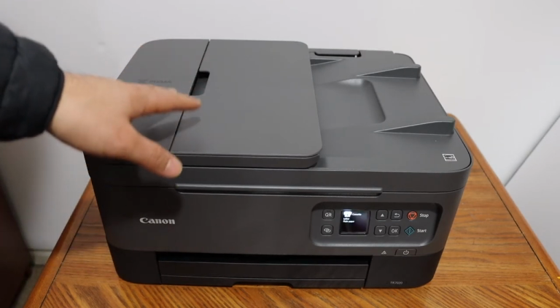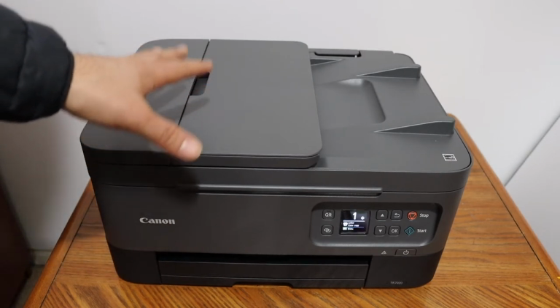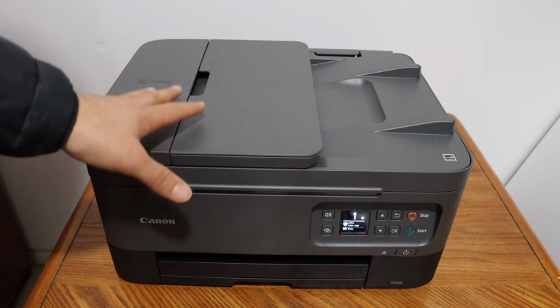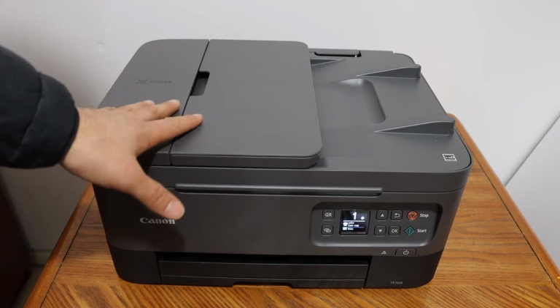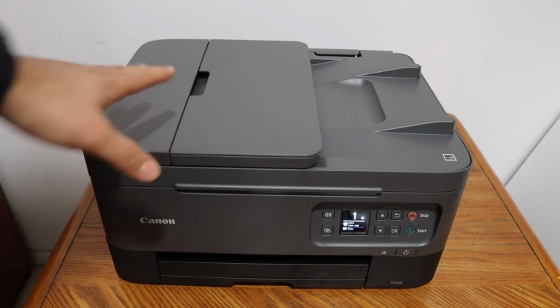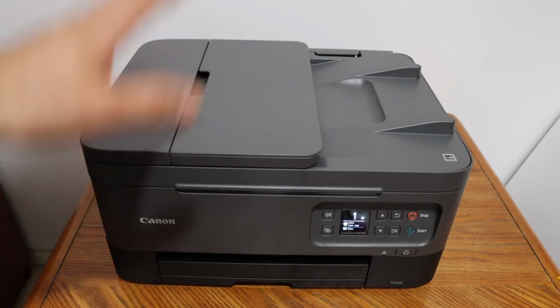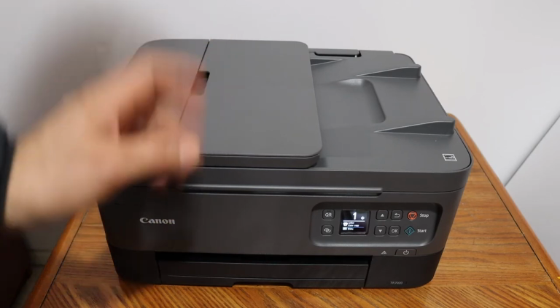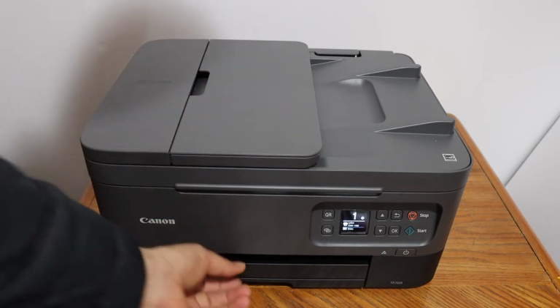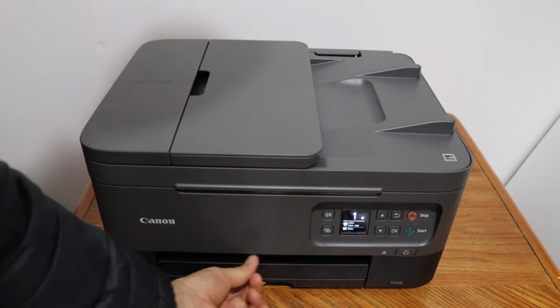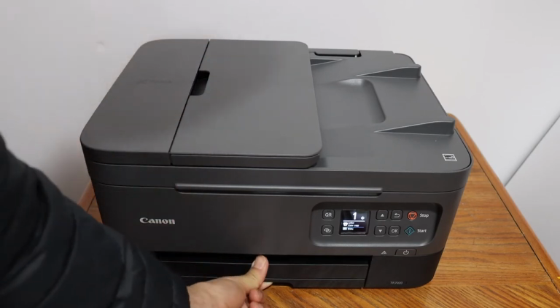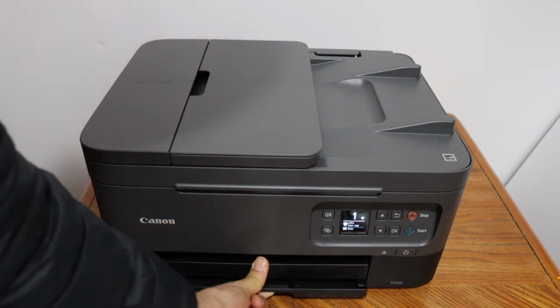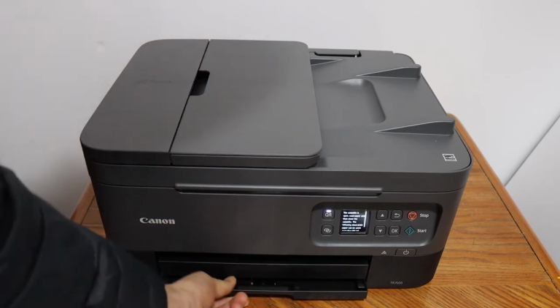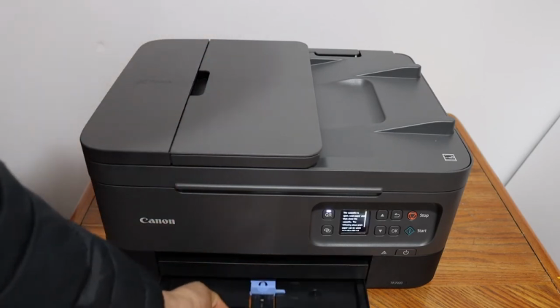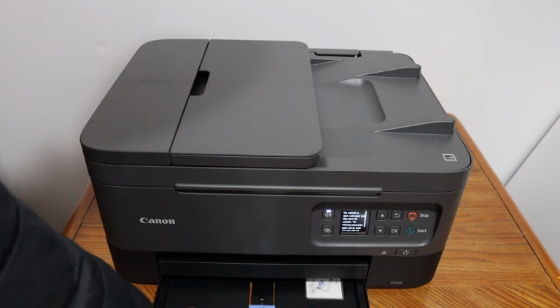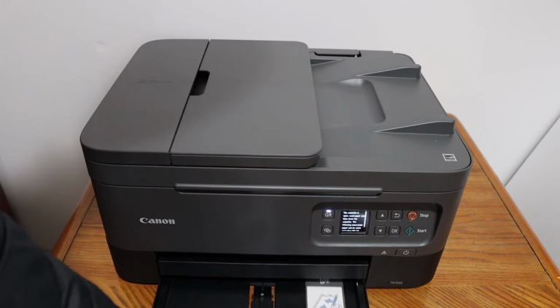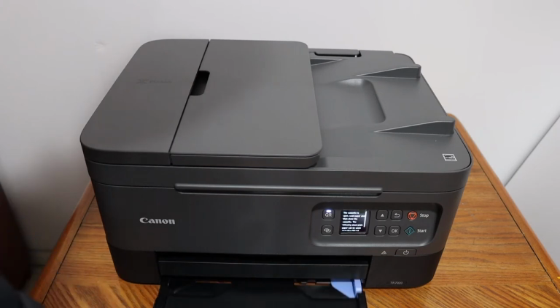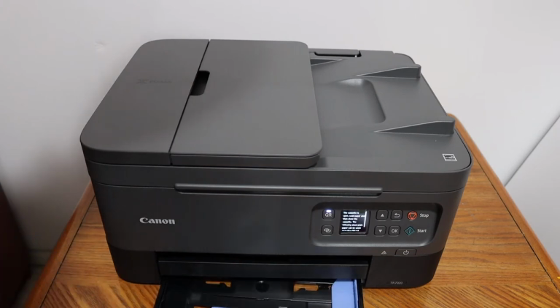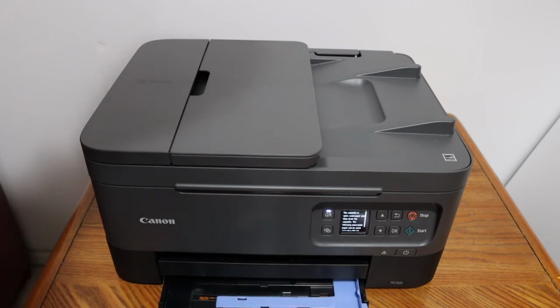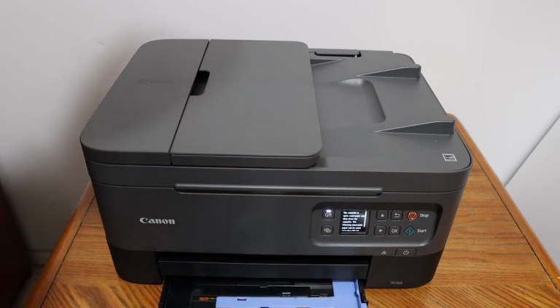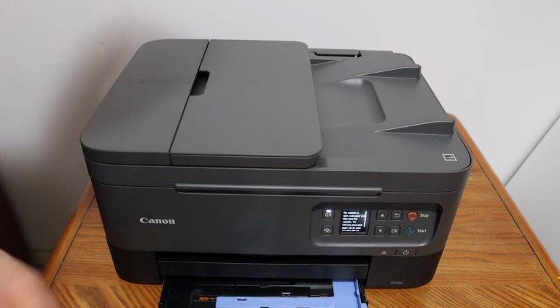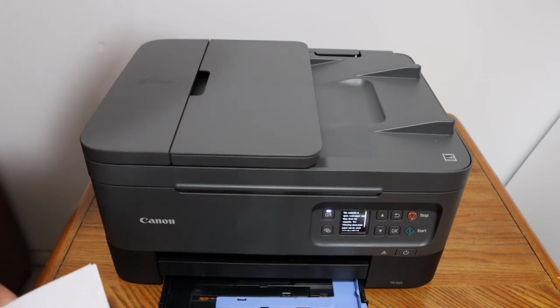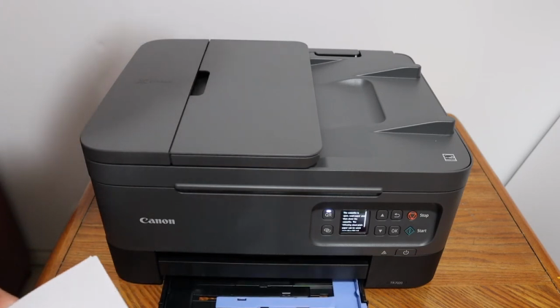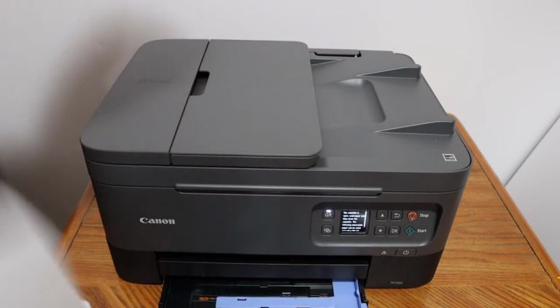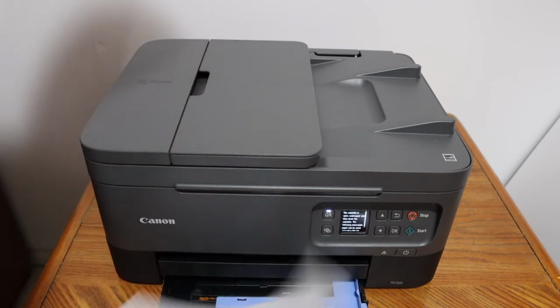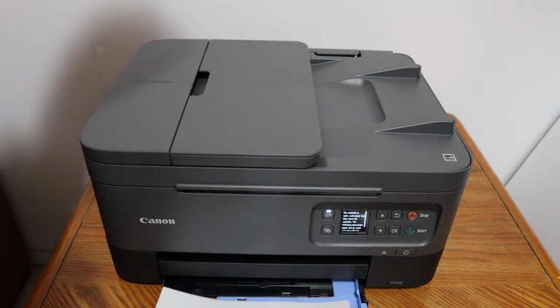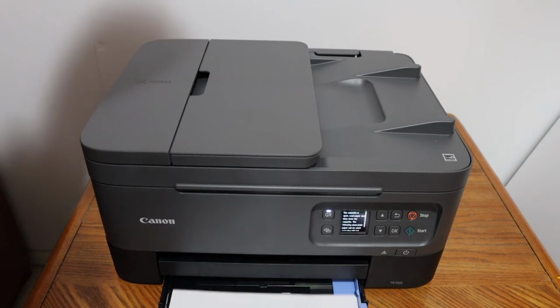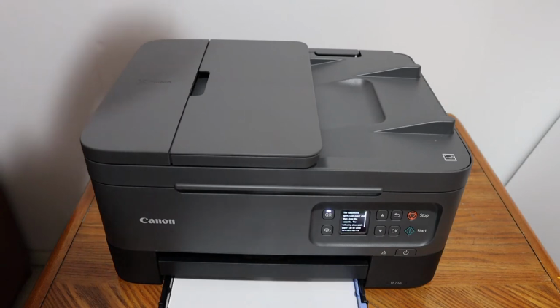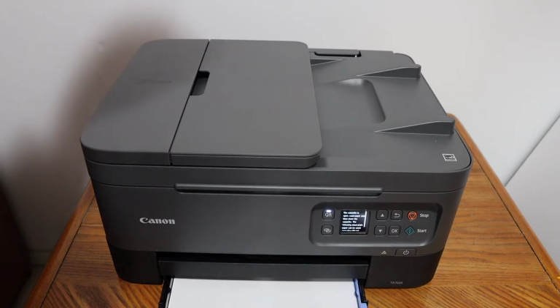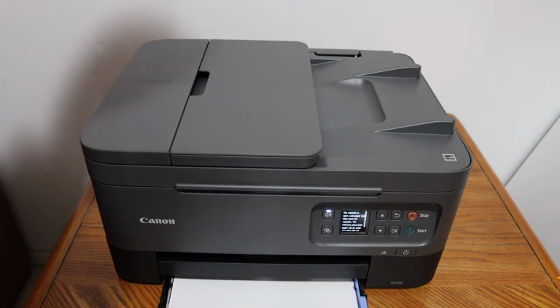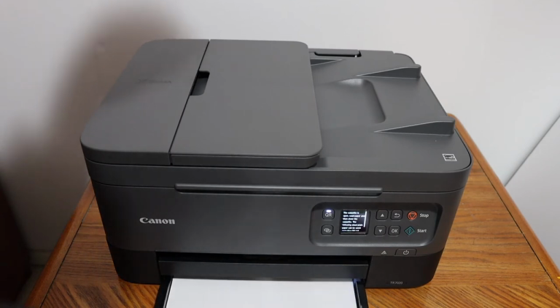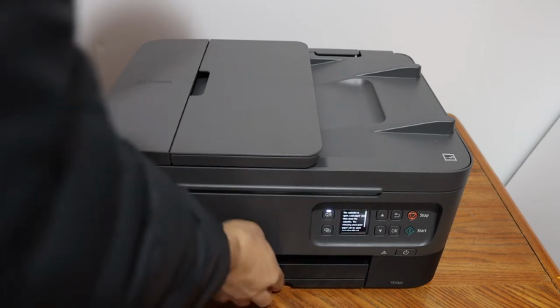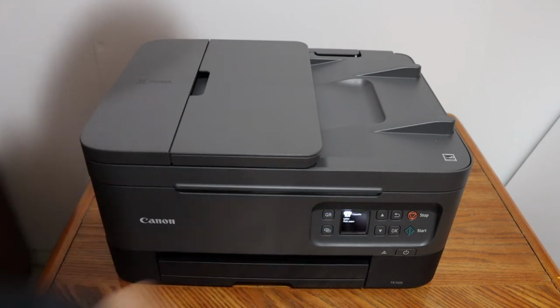So there are two paper trays. You will see there is a cassette paper tray which is at the bottom. You just have to slide it open and simply place the pages here and close it.